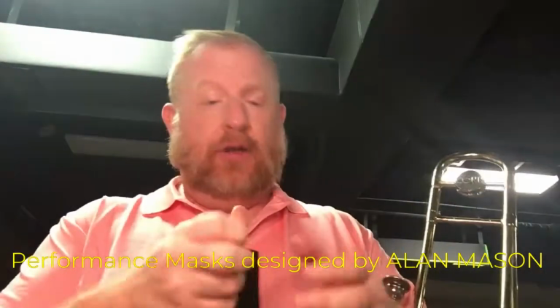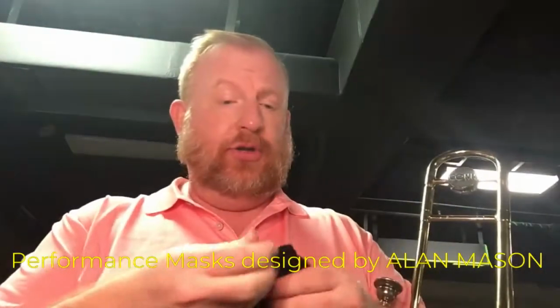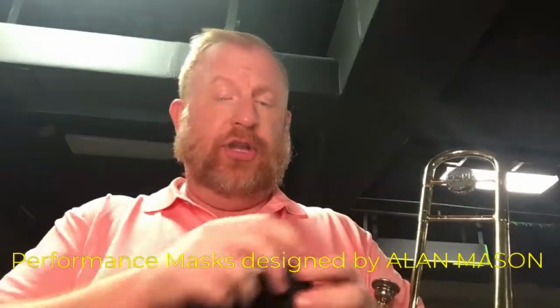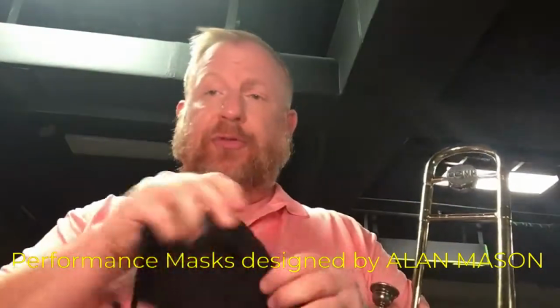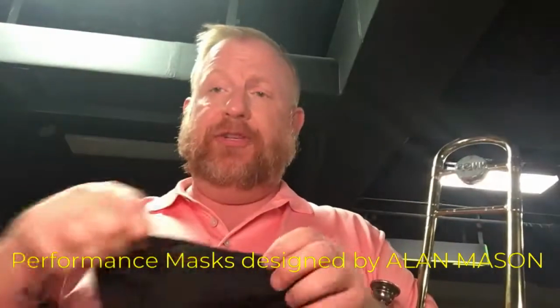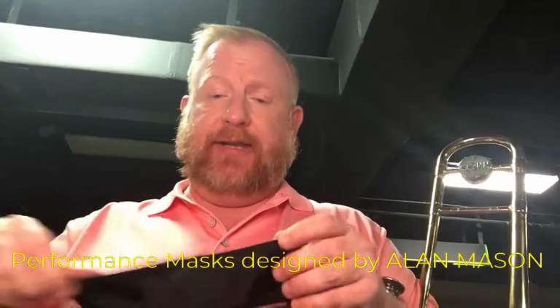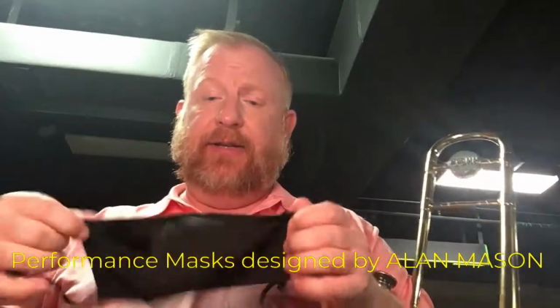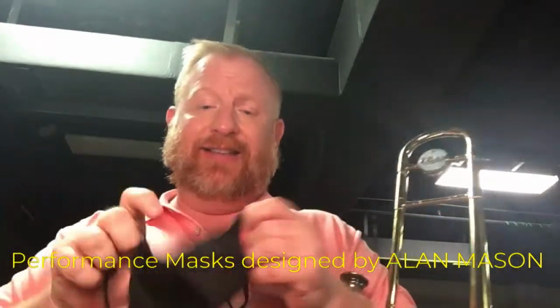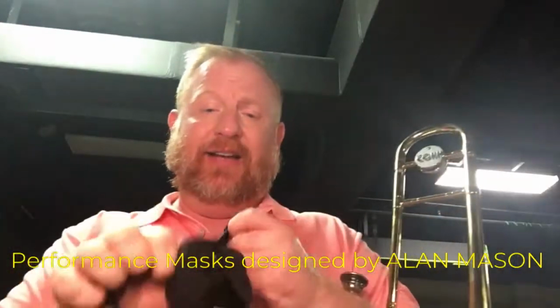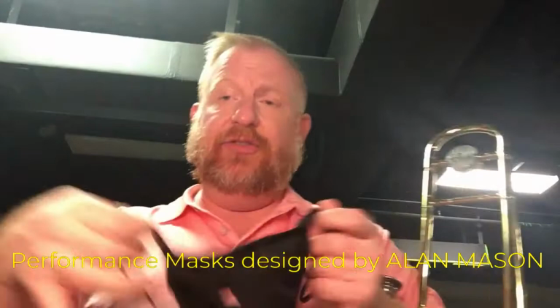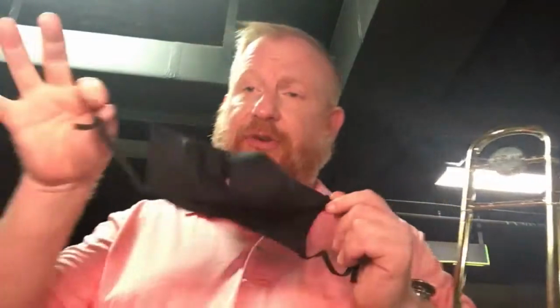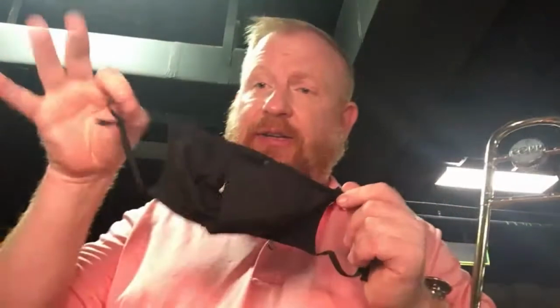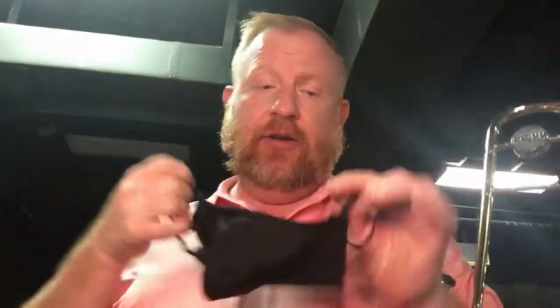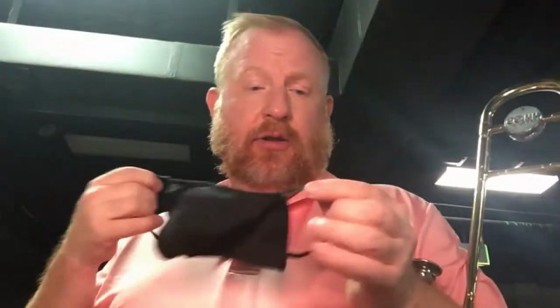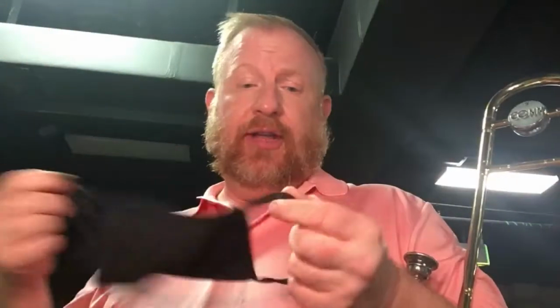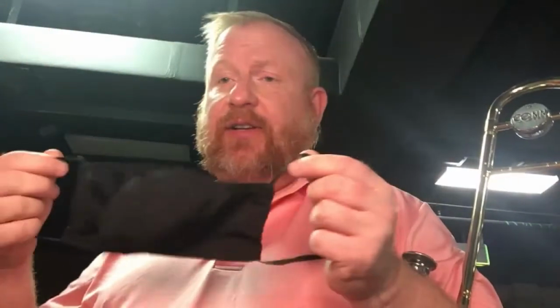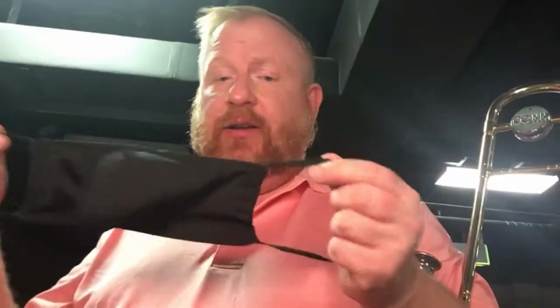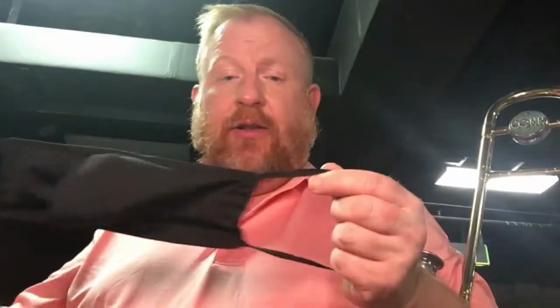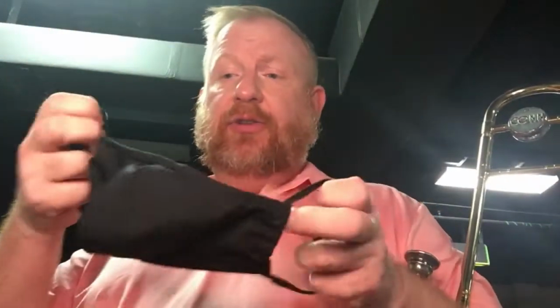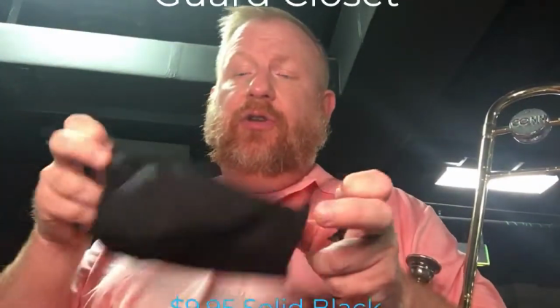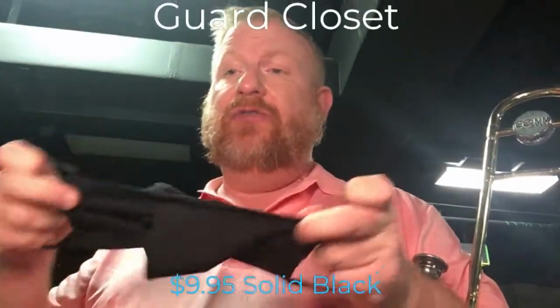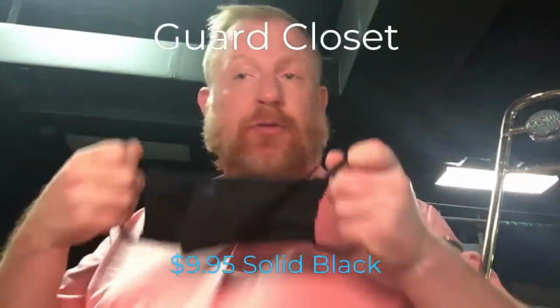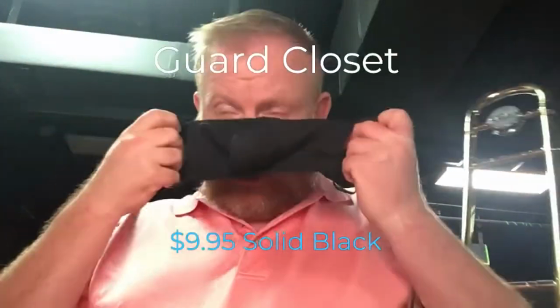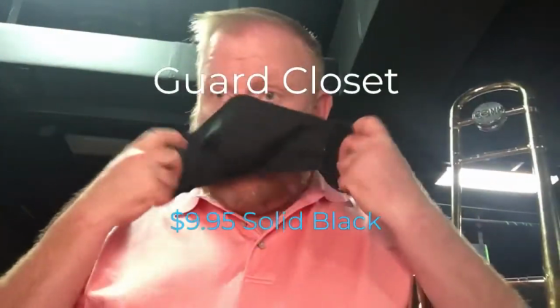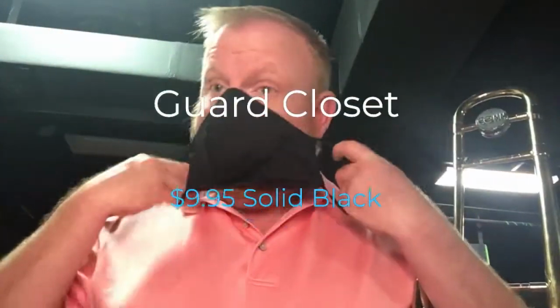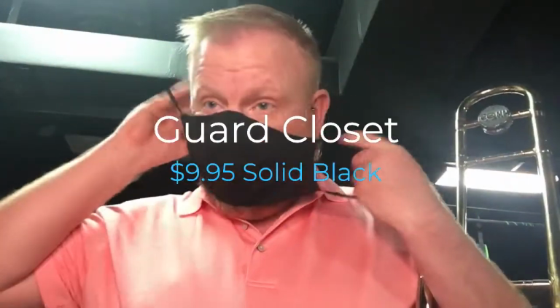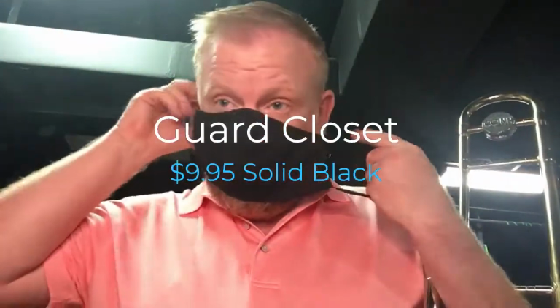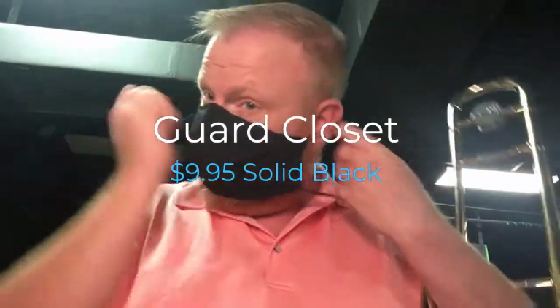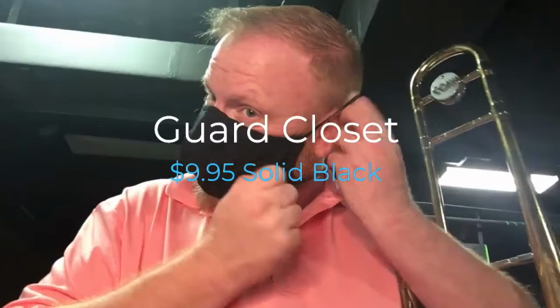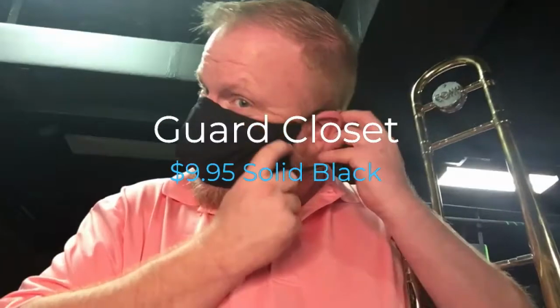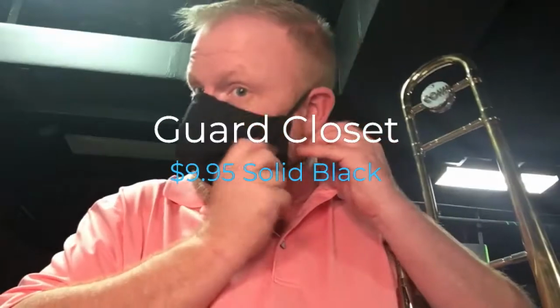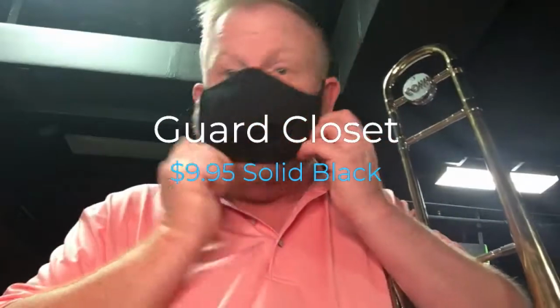When you get your performance mask, tie the strings on the outside so they are comfortable around your nose and both ears.